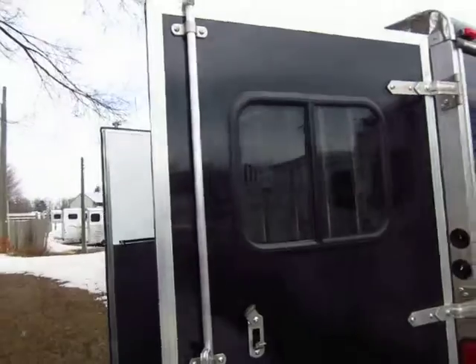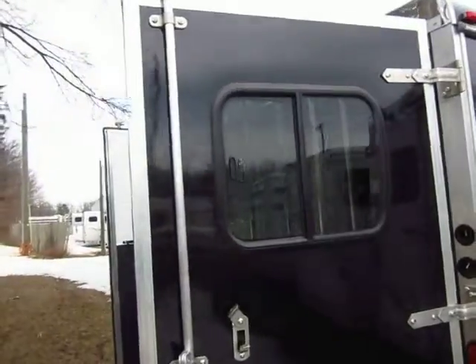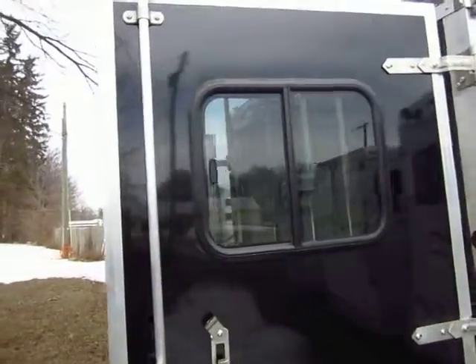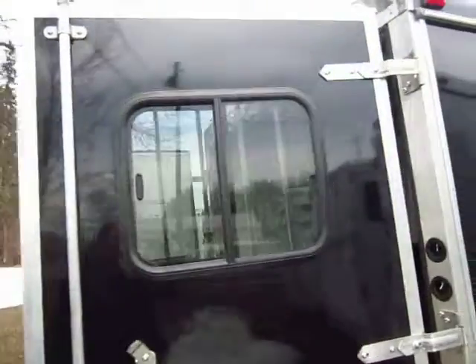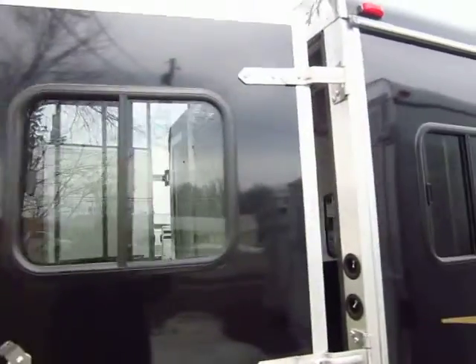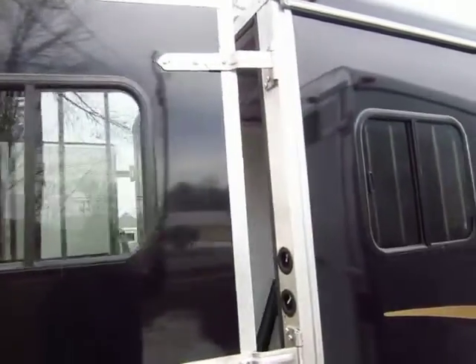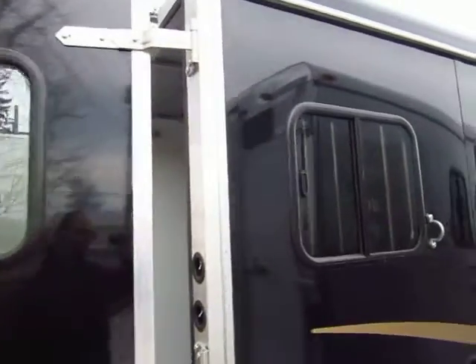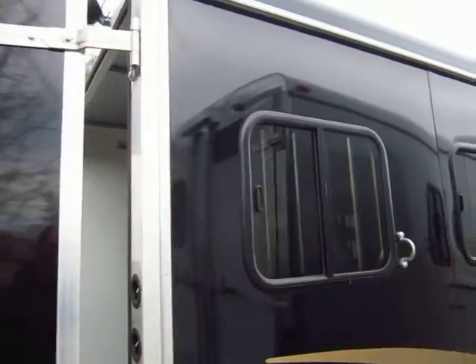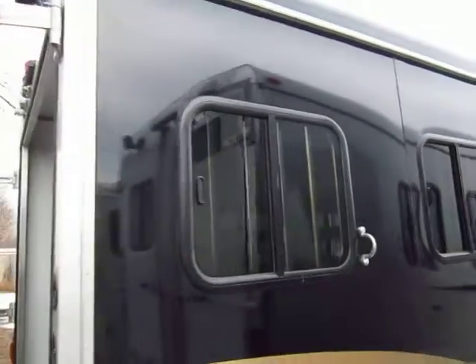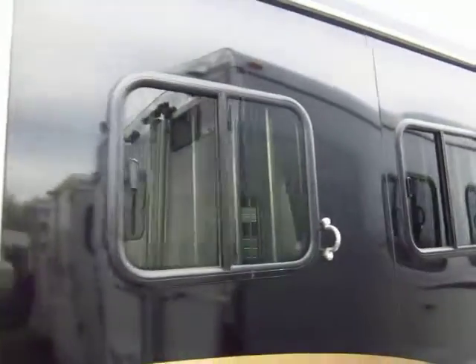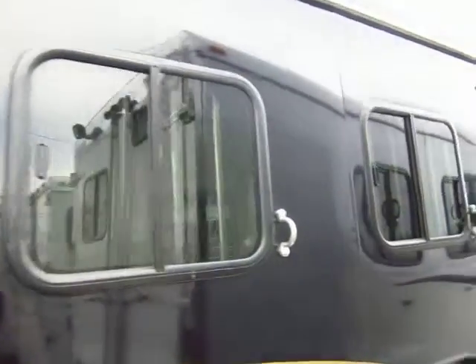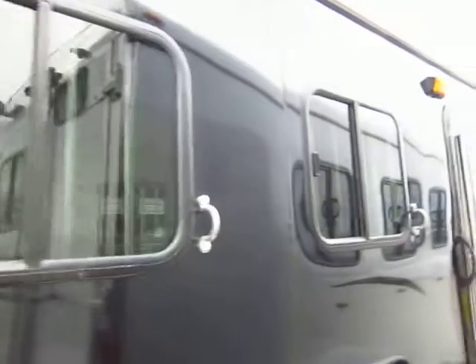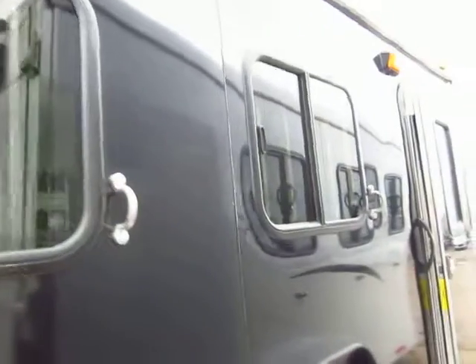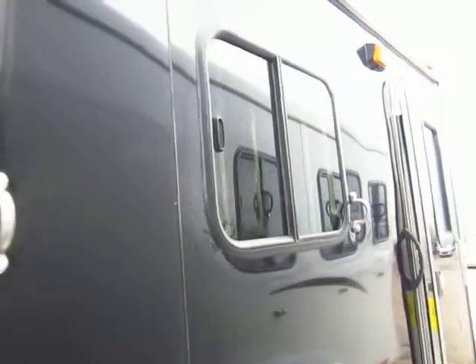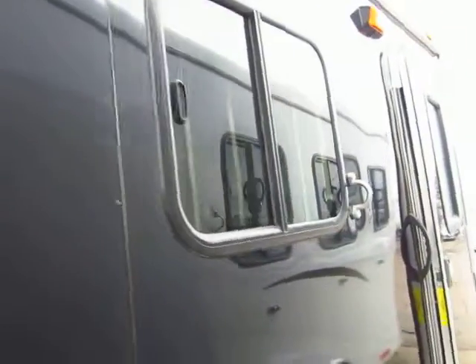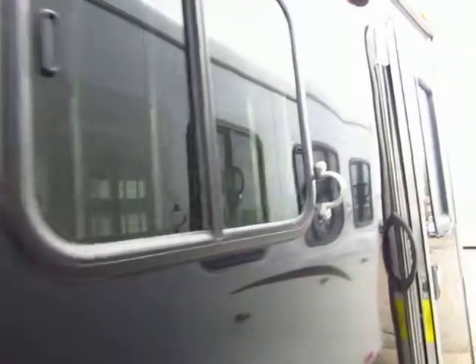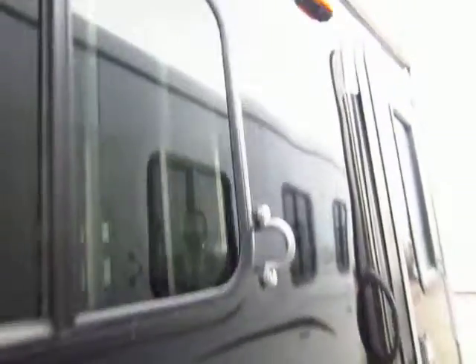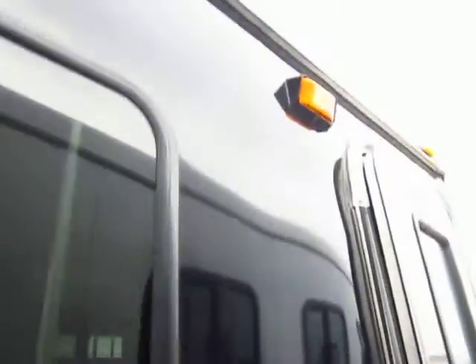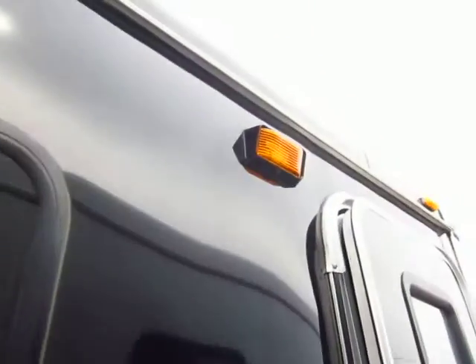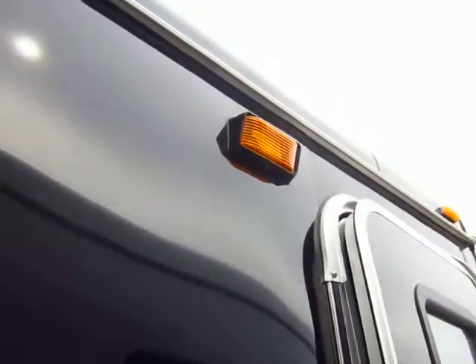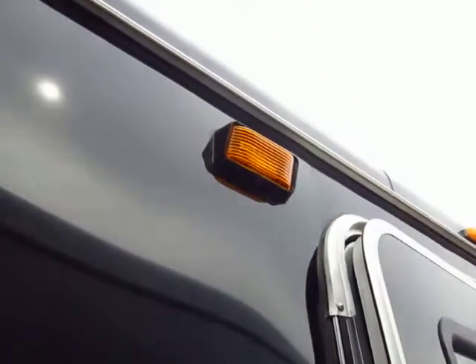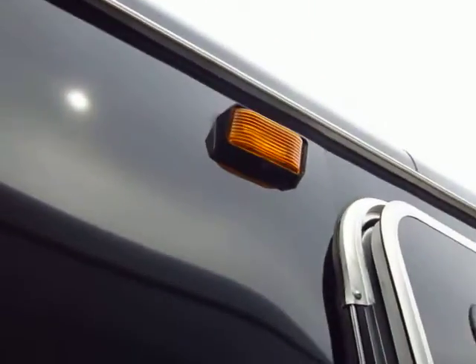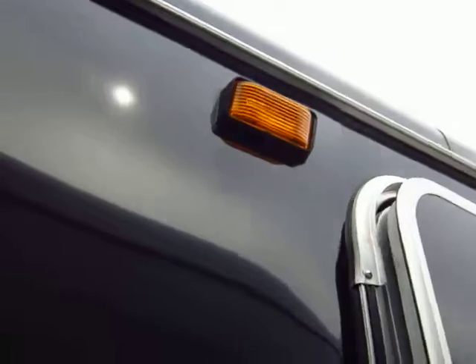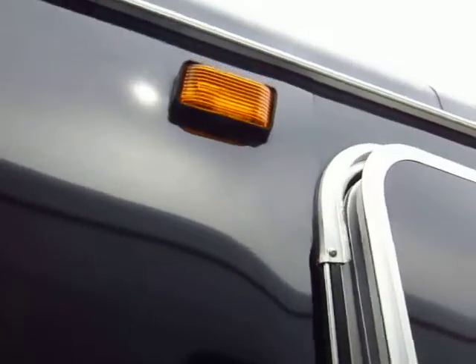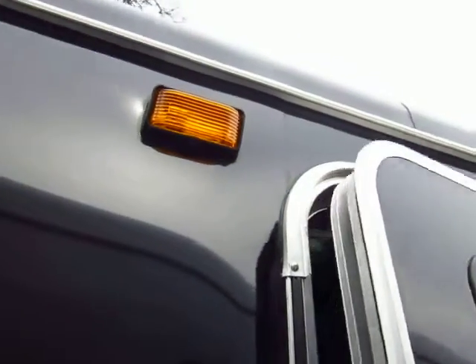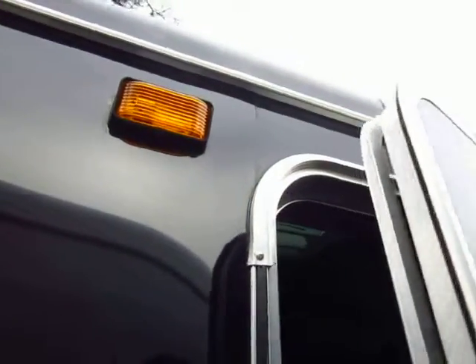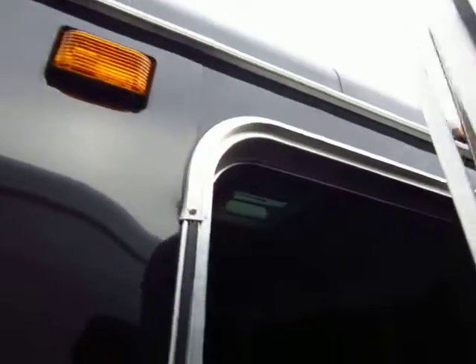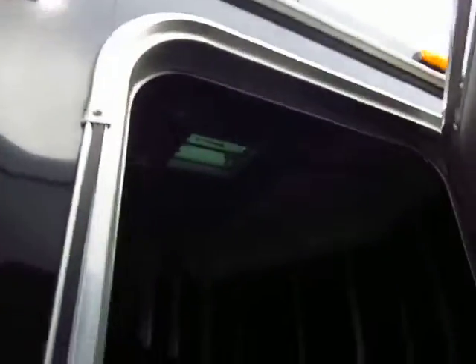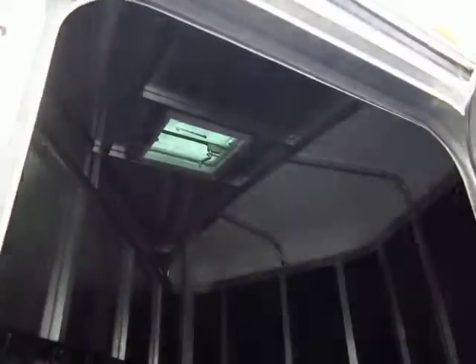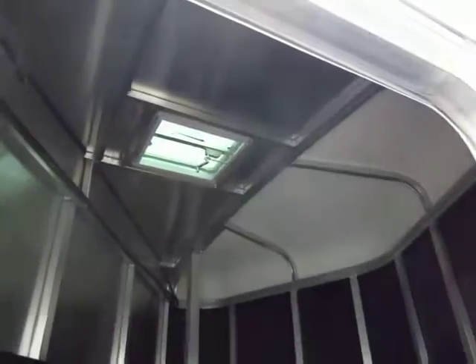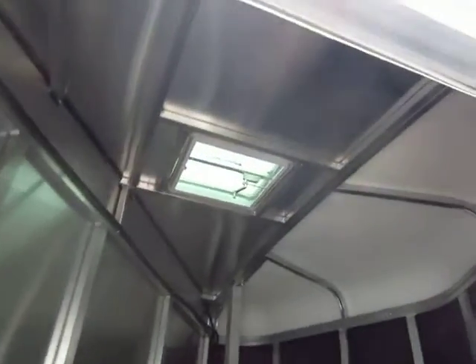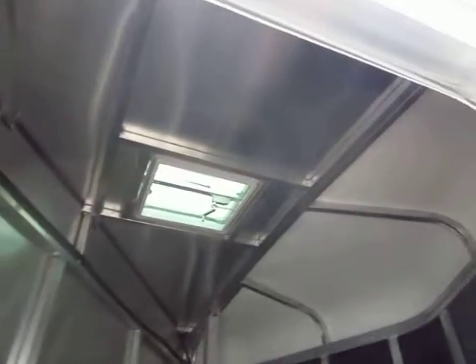On the butt side, the doors and the windows in the swinging door open. The butt side doors open. We have drop-down feed windows on the head side. We even have a cool little amber light here for the dresser — they use amber instead of white so that it doesn't attract bugs.